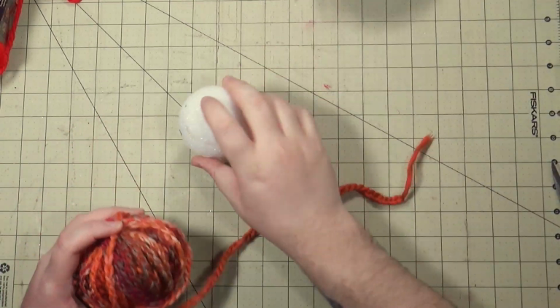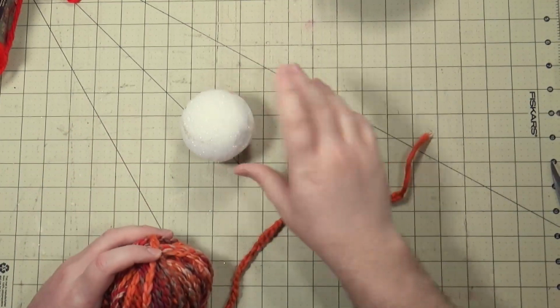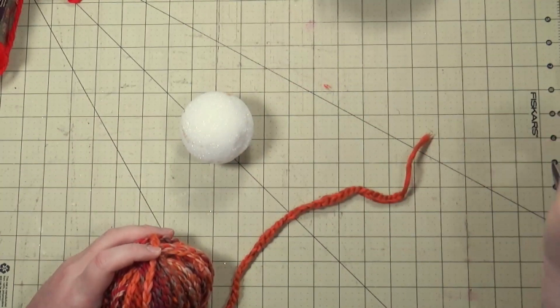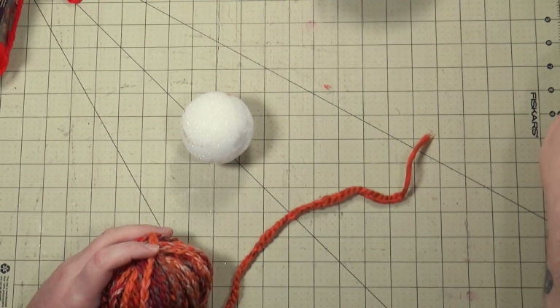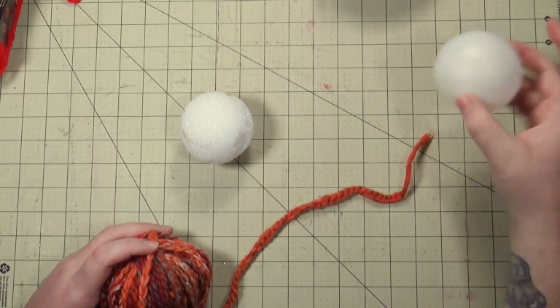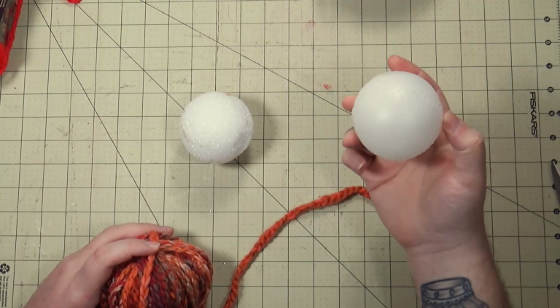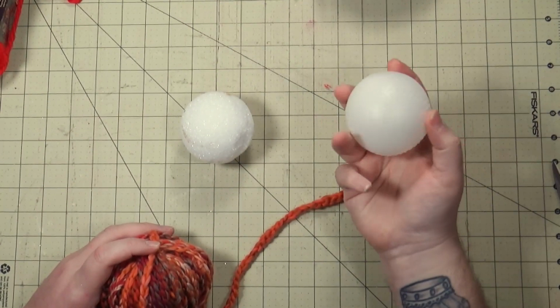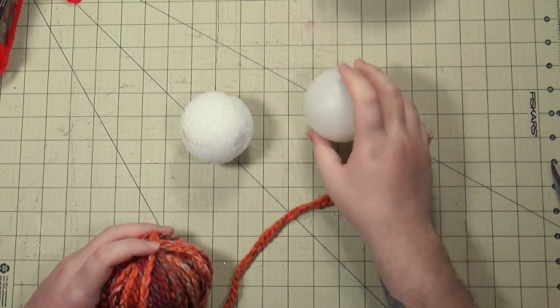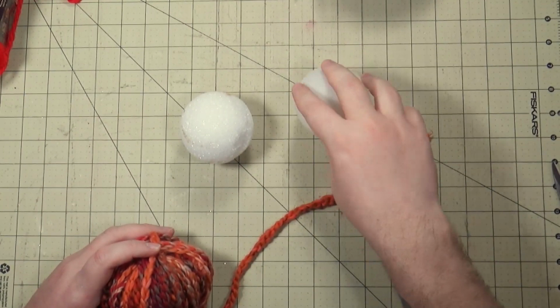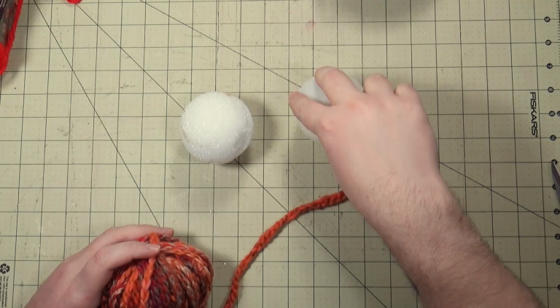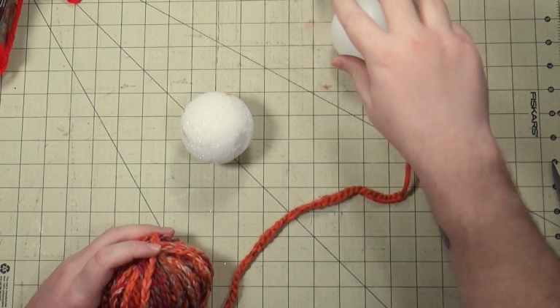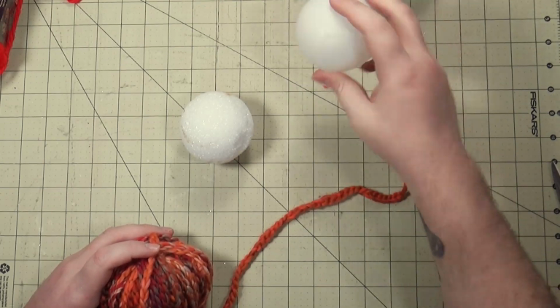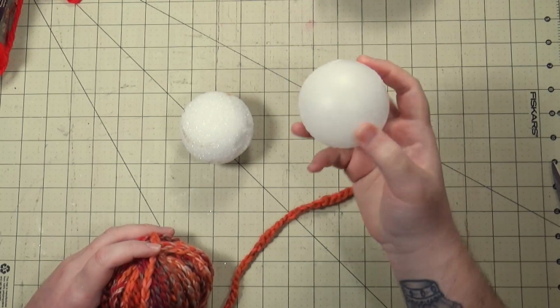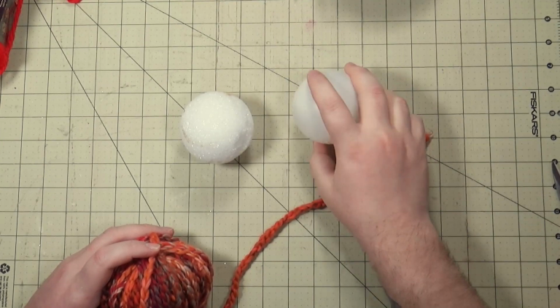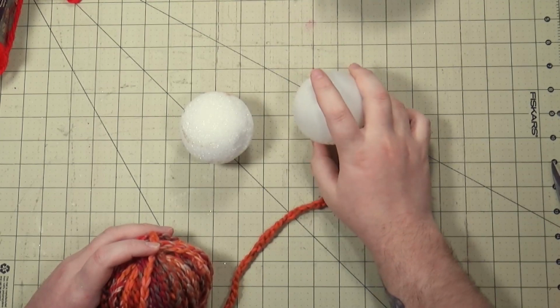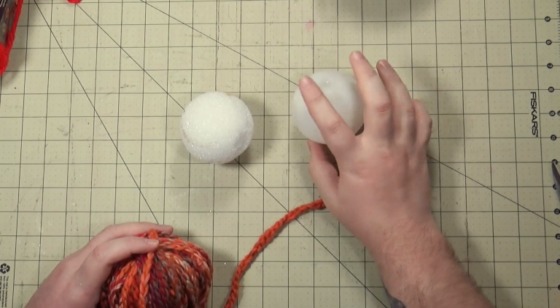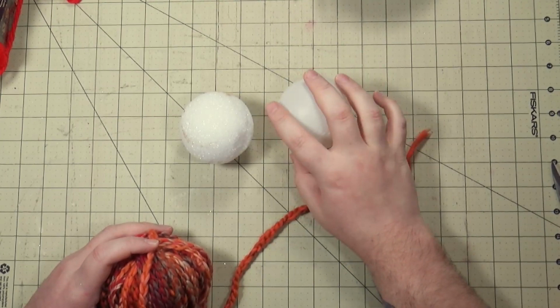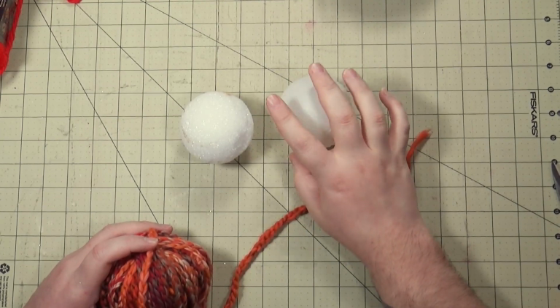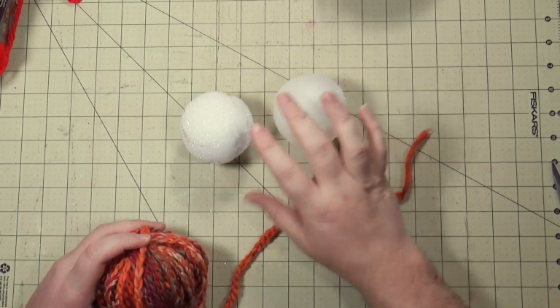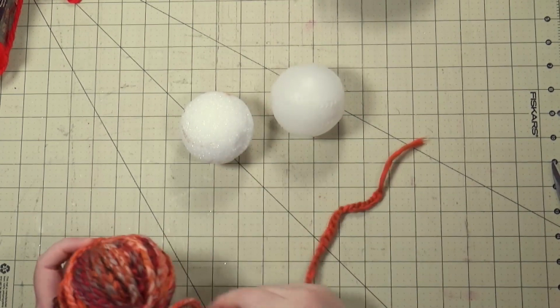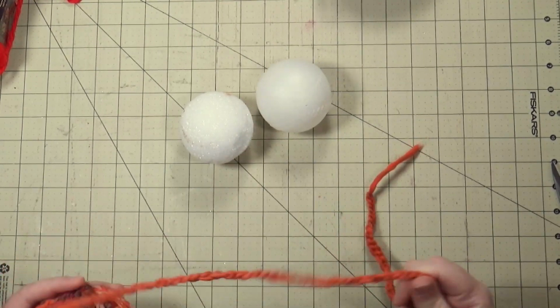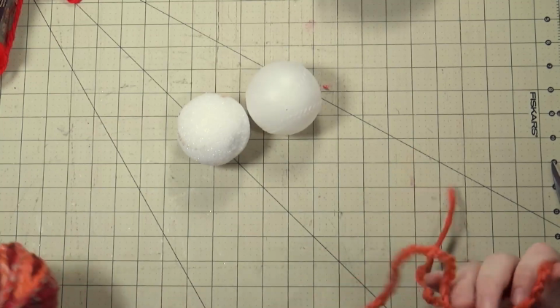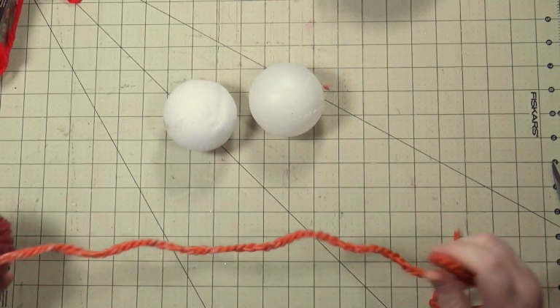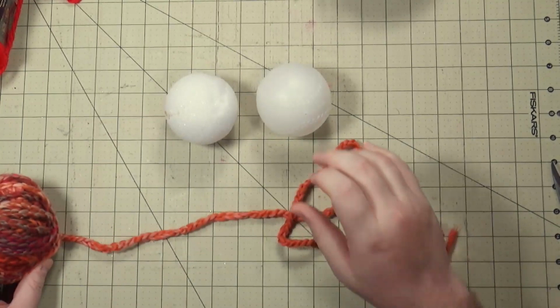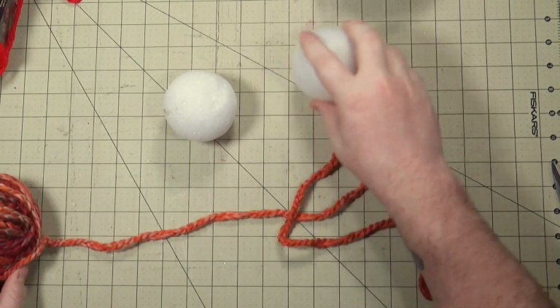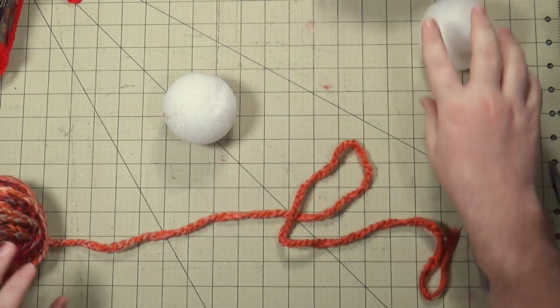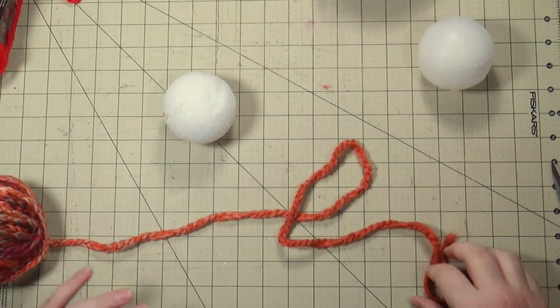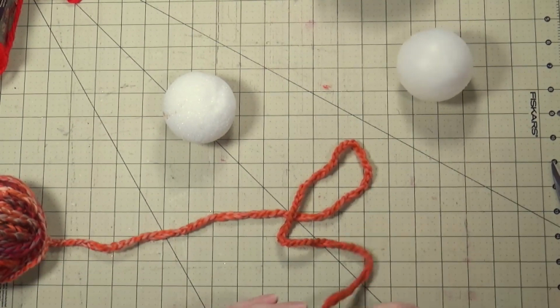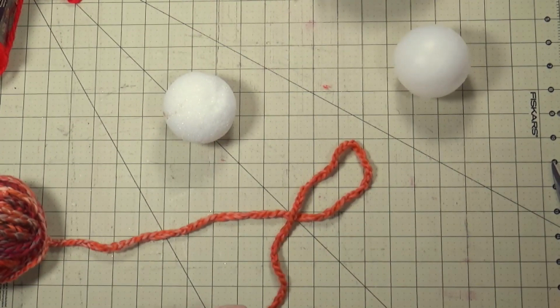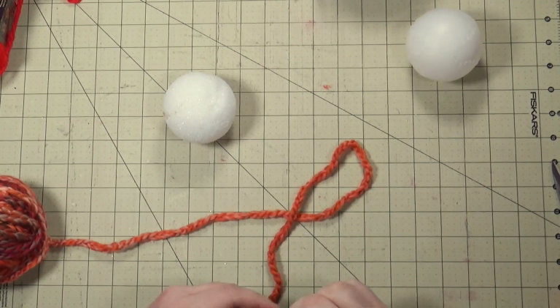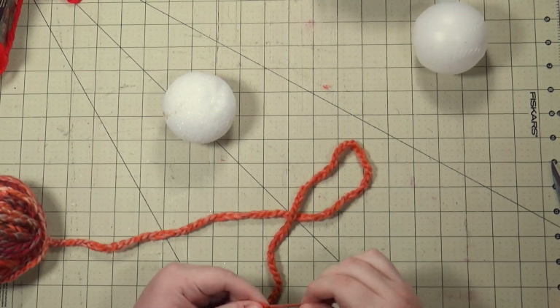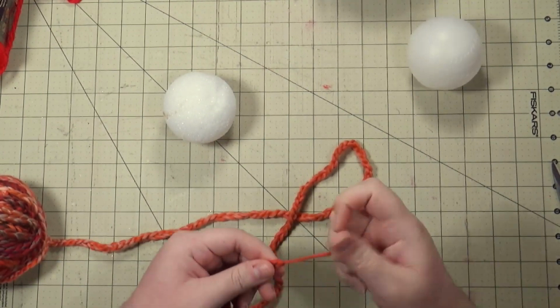I have a styrofoam ball — you can use those — but I prefer these from Dollar Tree because they're like 33 cents. Bigger styrofoam balls, old ornaments you want to revamp, whatever you want to do — it's your party.